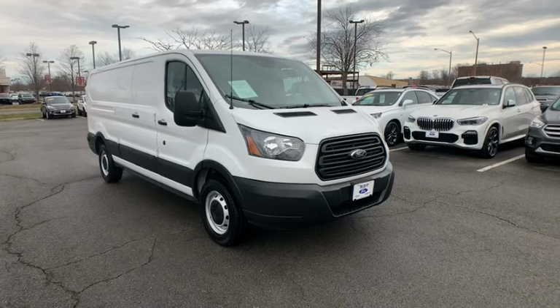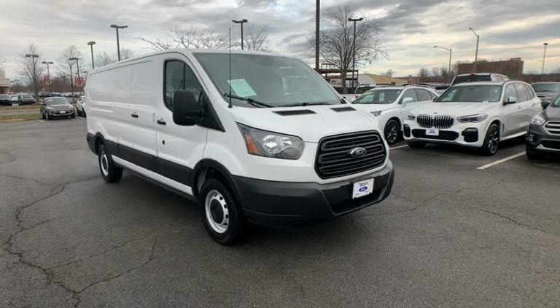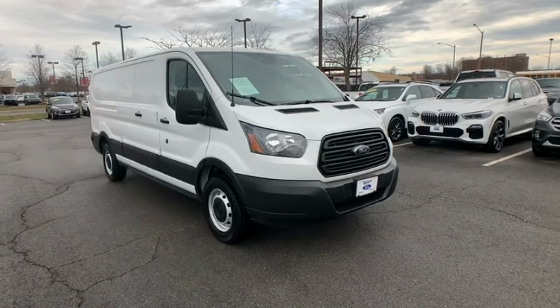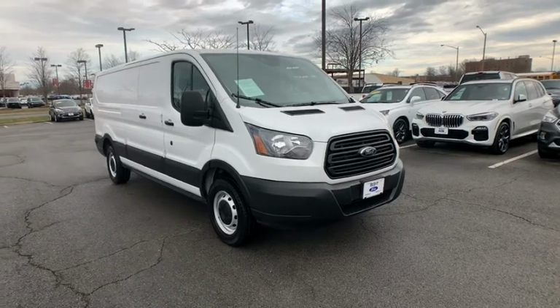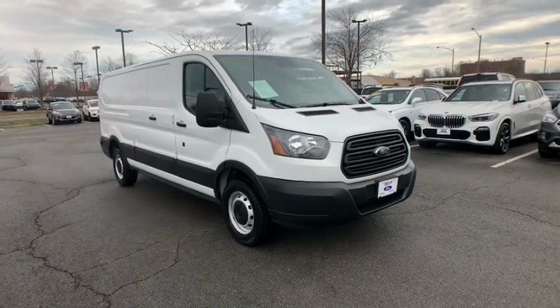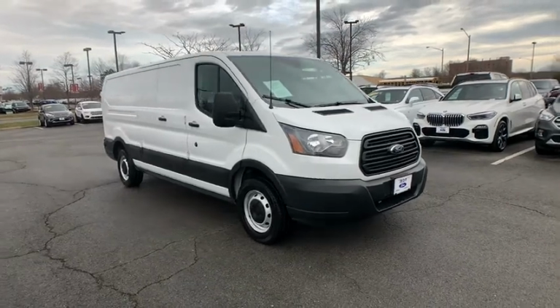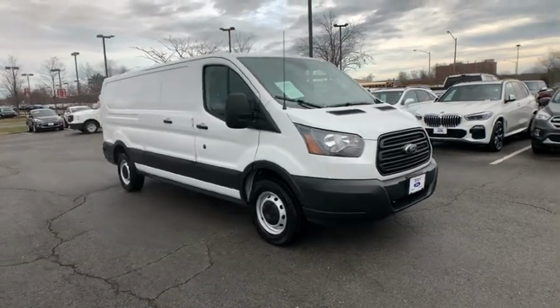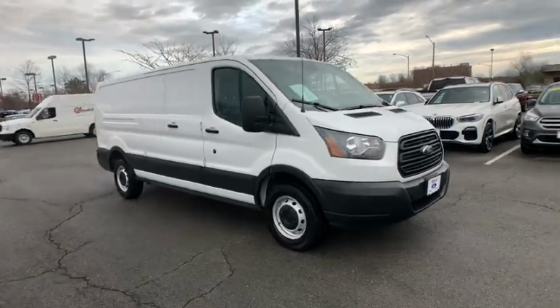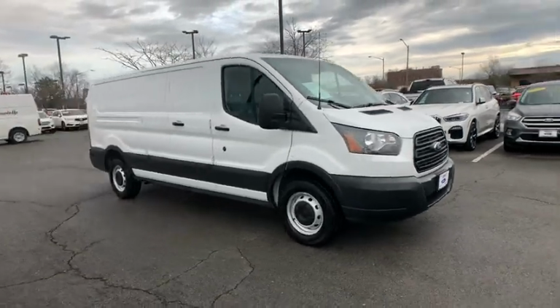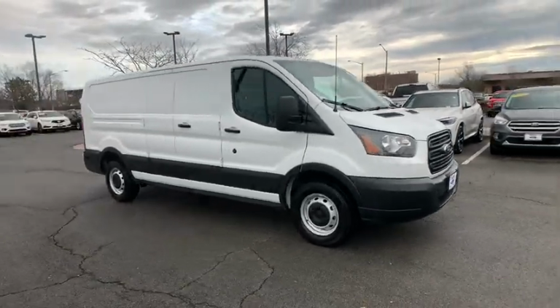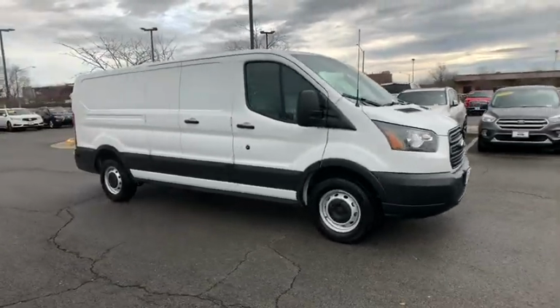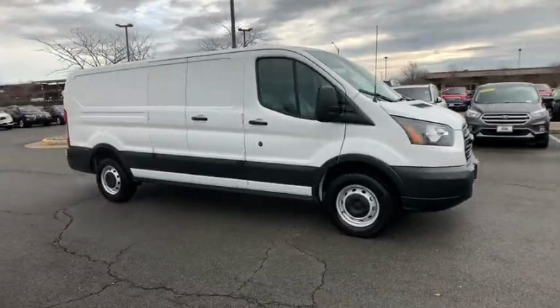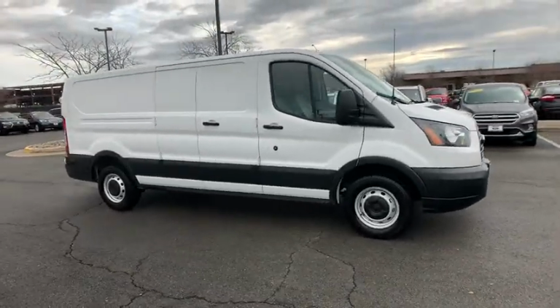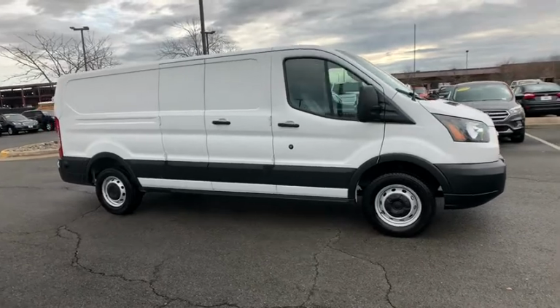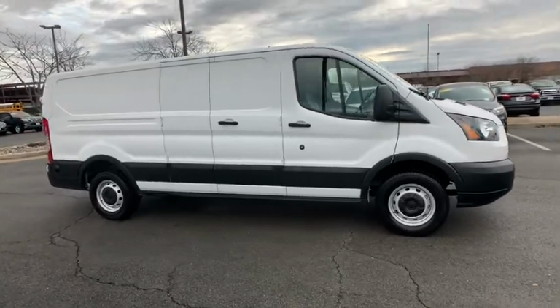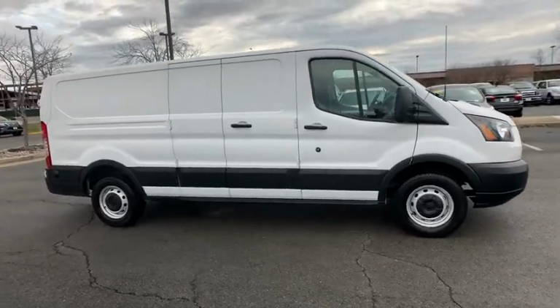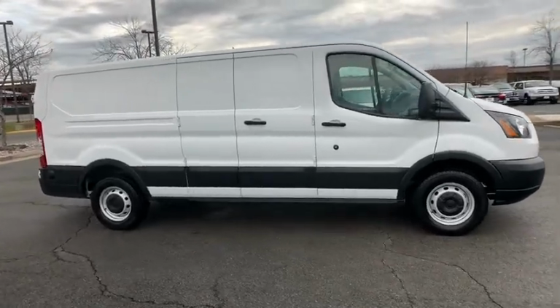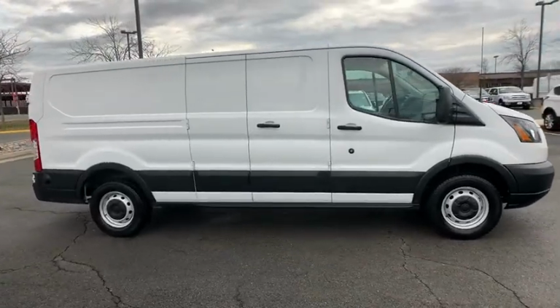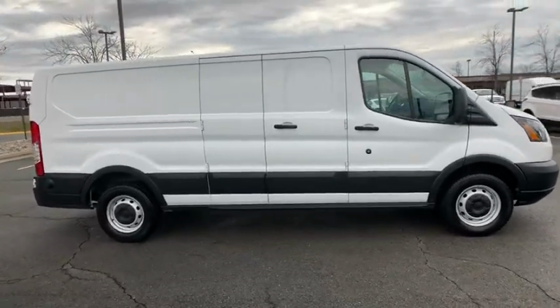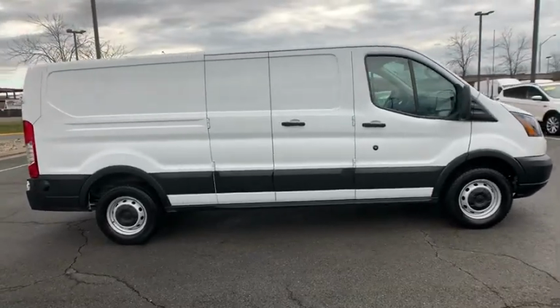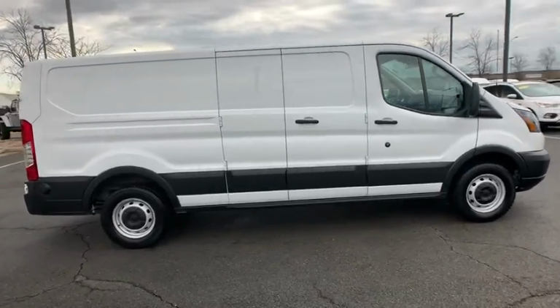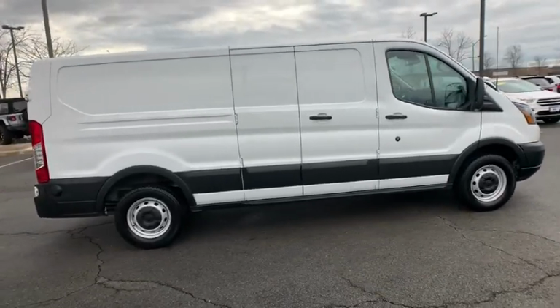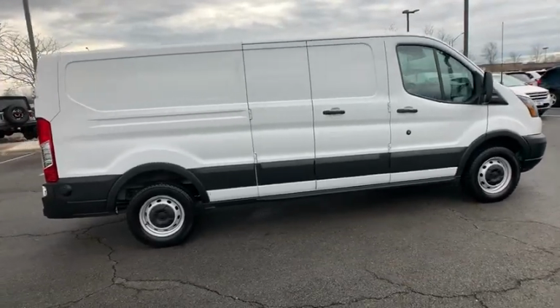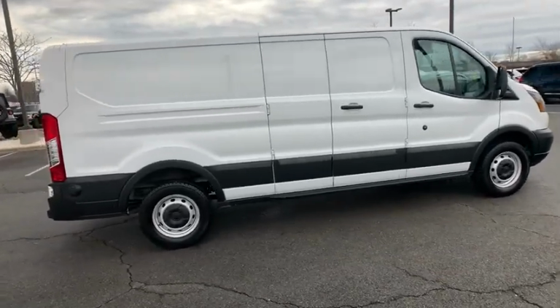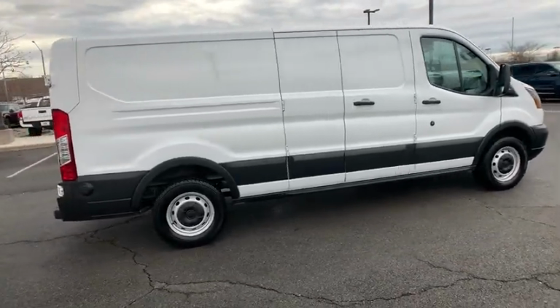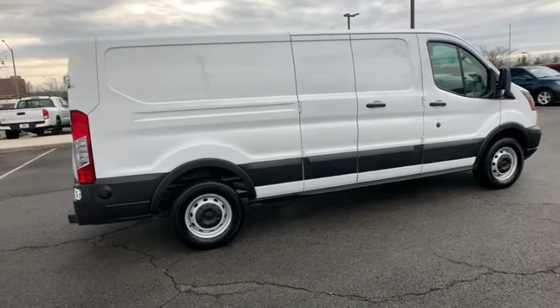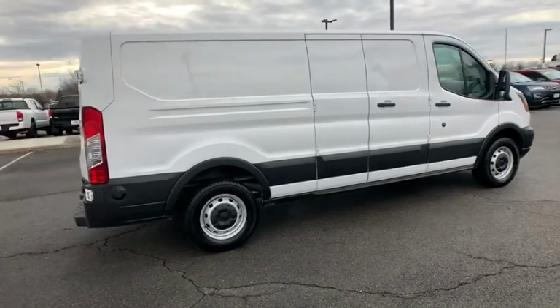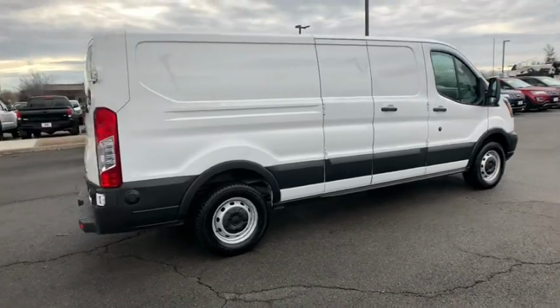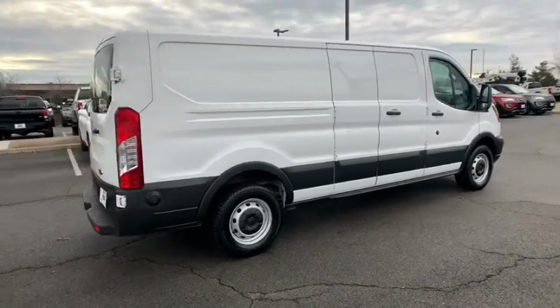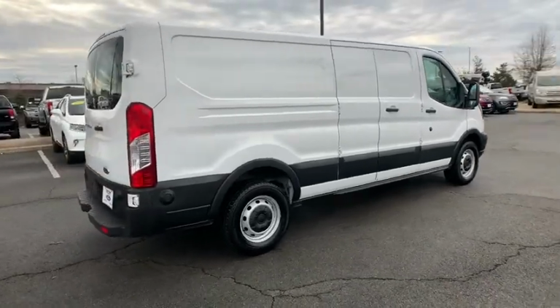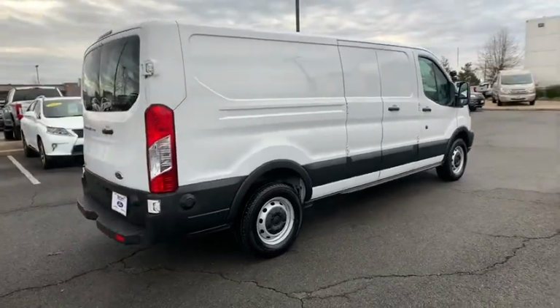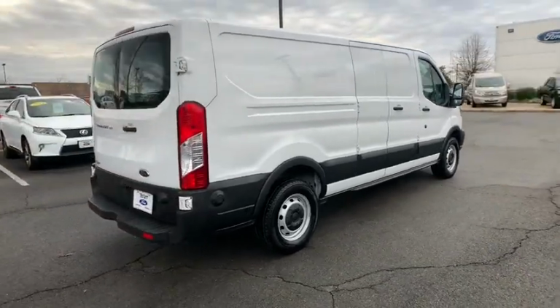Take a ride in the 2019 Ford Transit 250. The Transit 250 comes in numerous configurations, with impressive payload and towing capacity. It is comfortable and easy to drive.